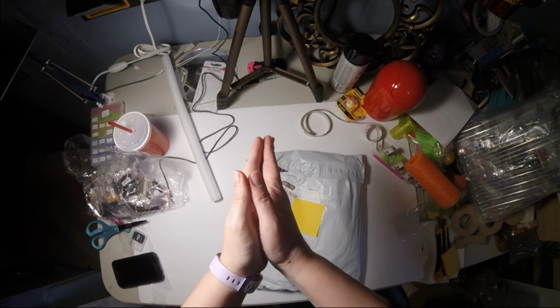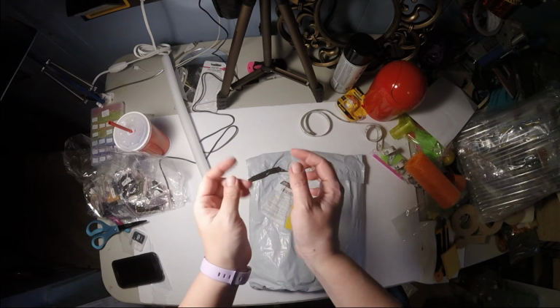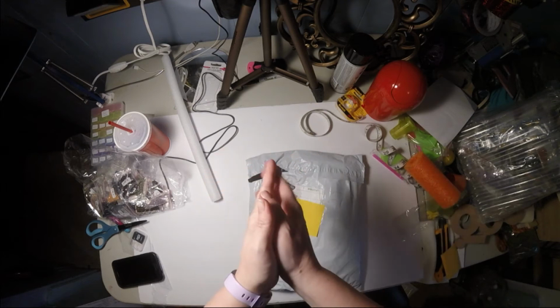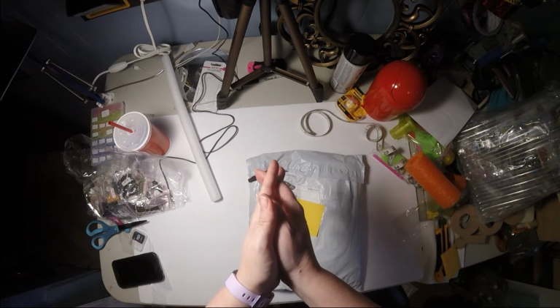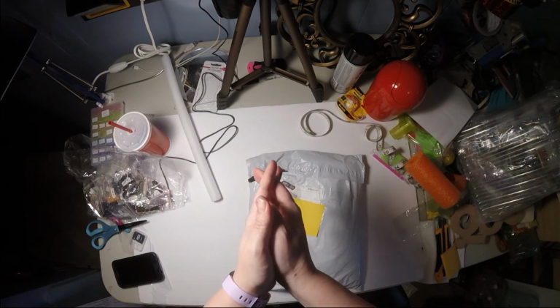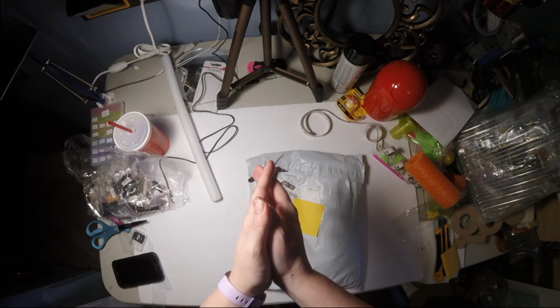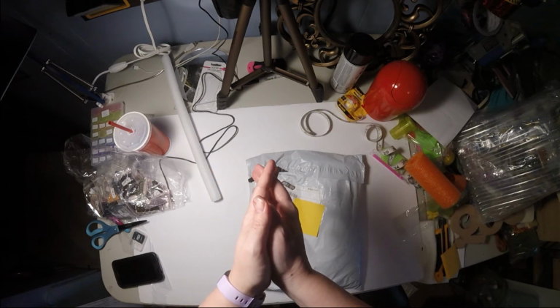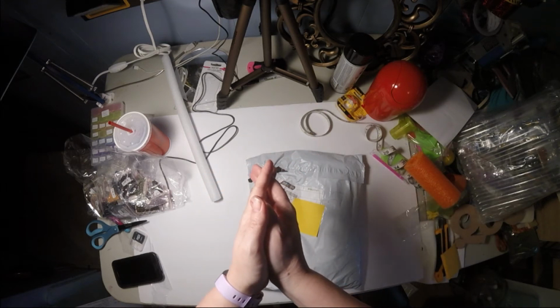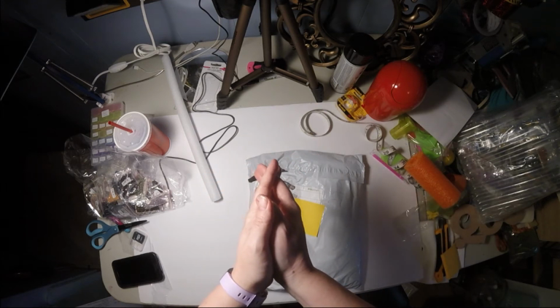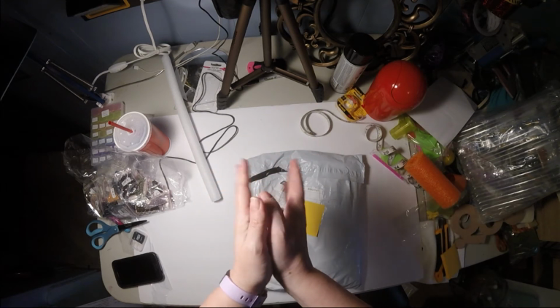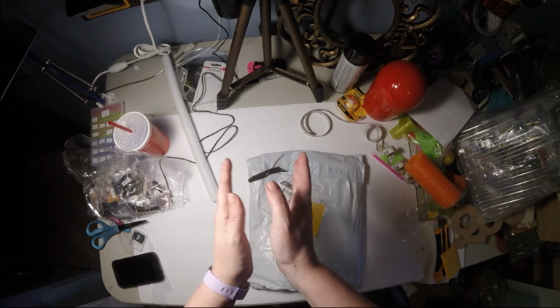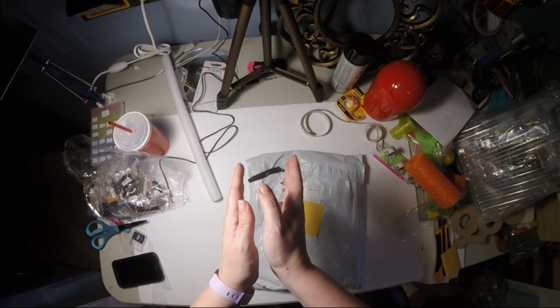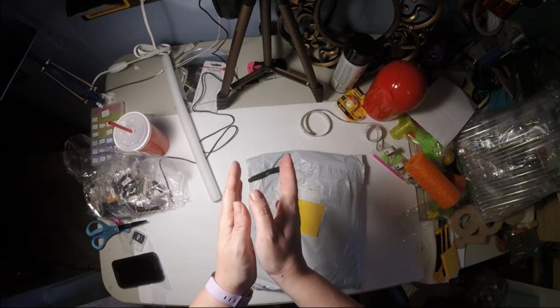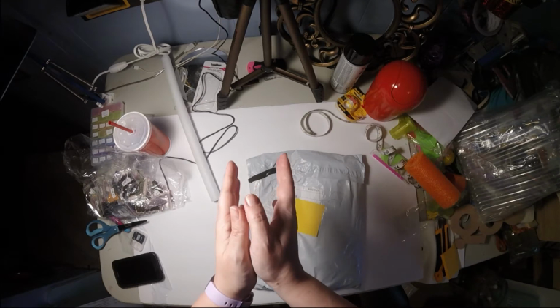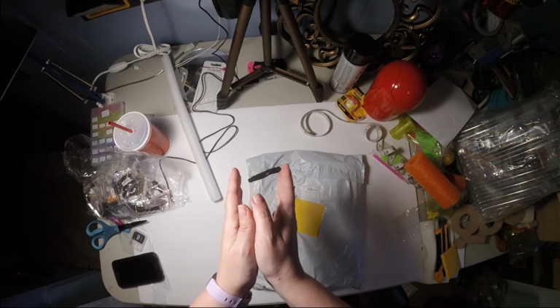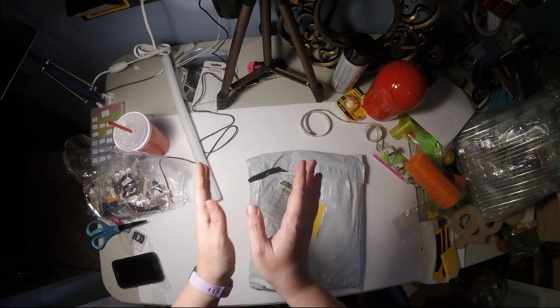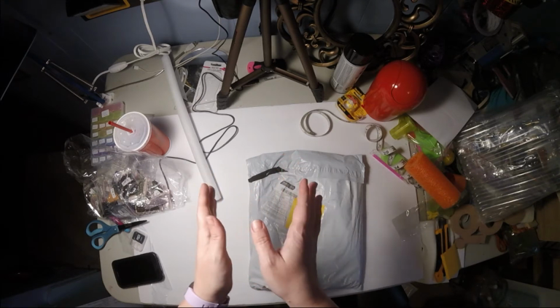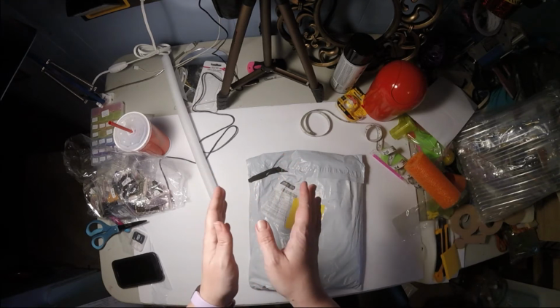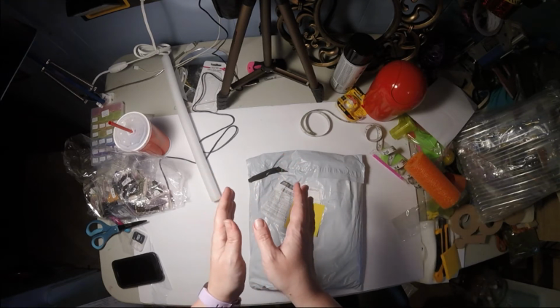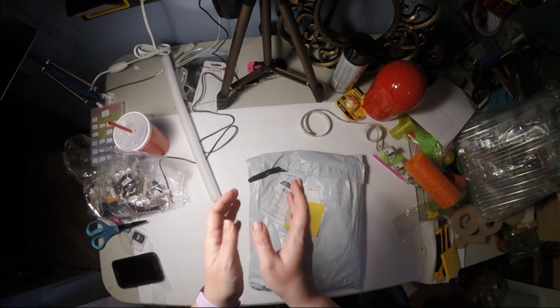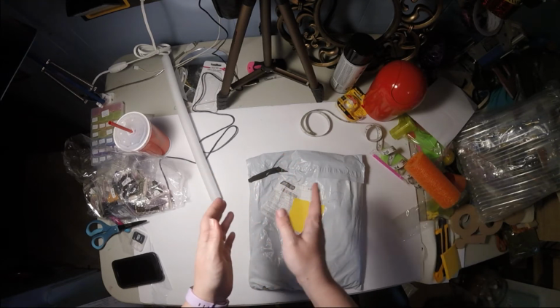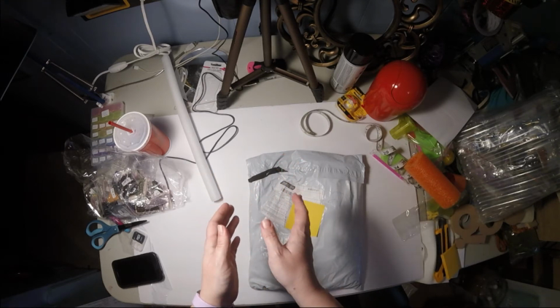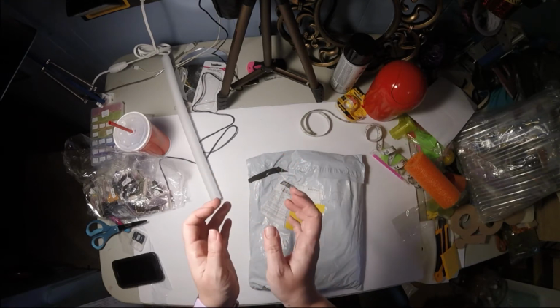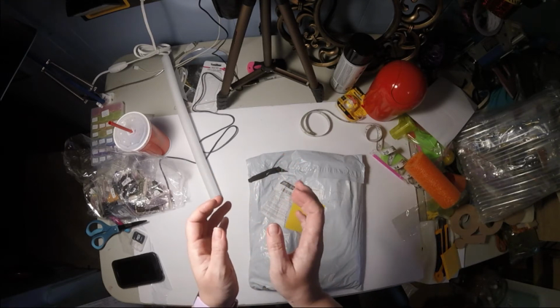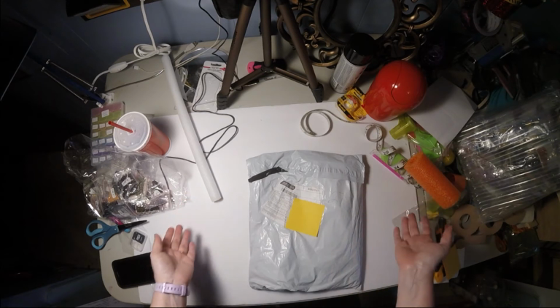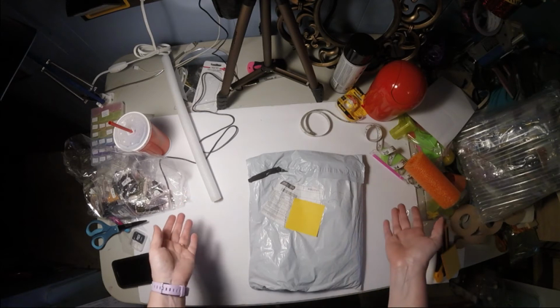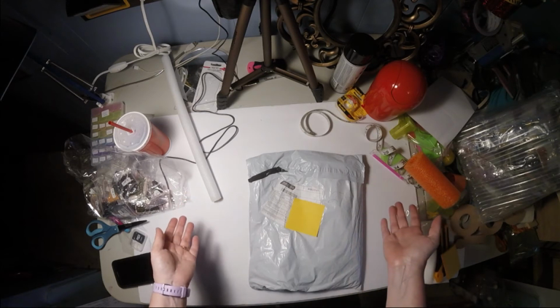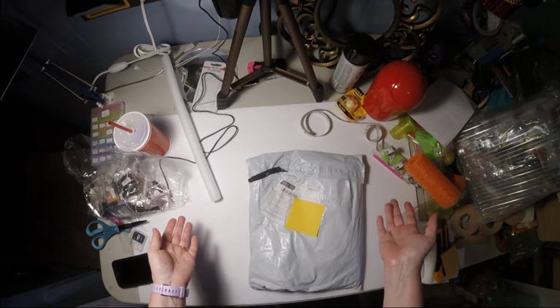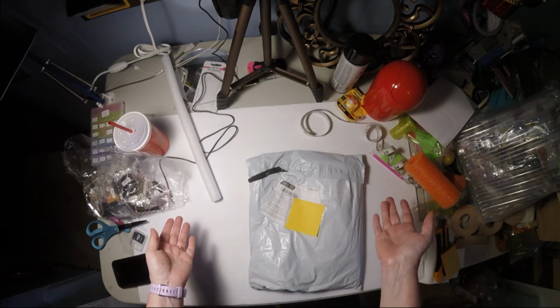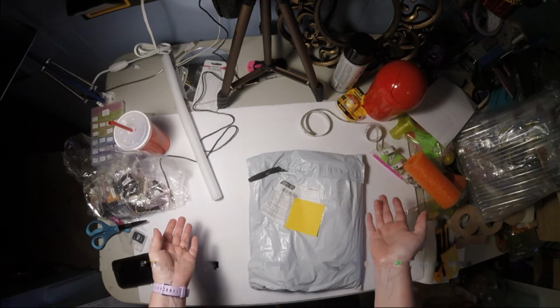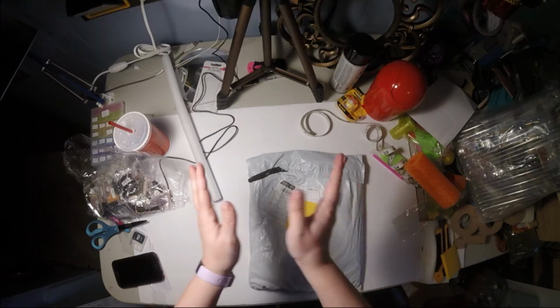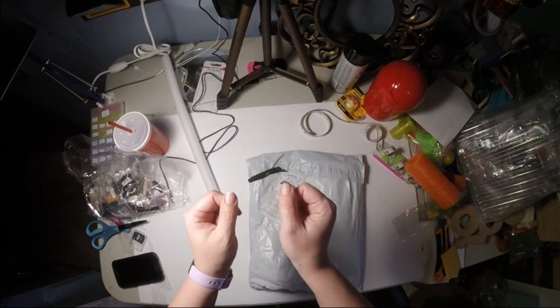Greetings fellow crafters! It is Thursday the 23rd of July and I have an unboxing to do. Stick around.